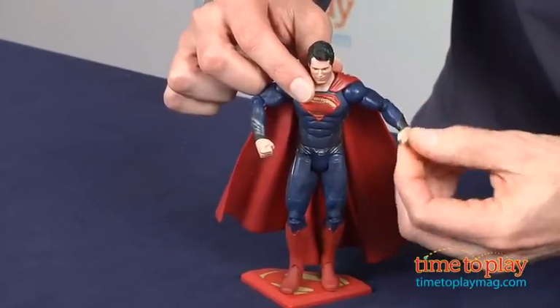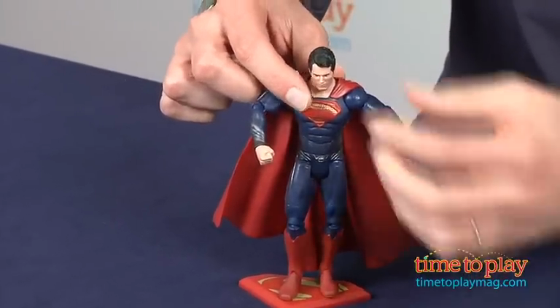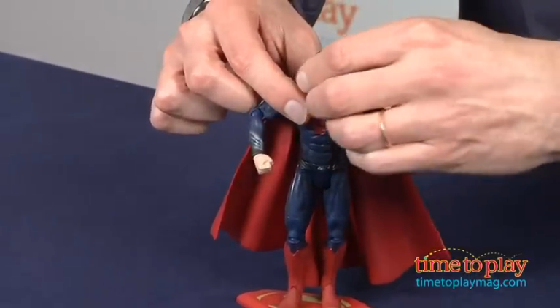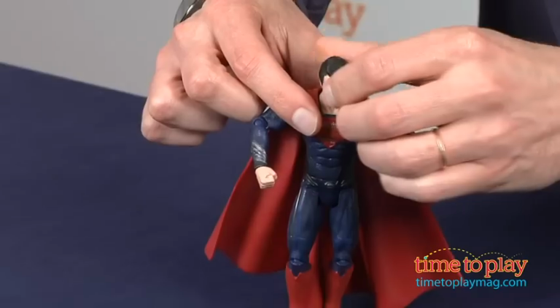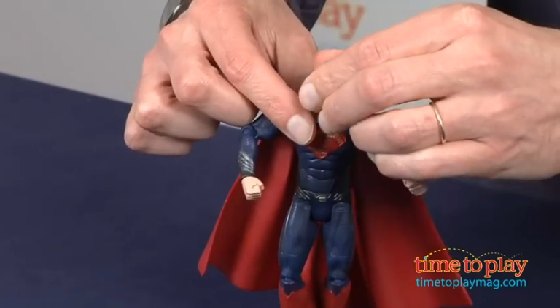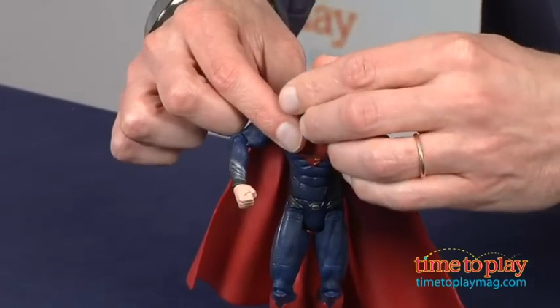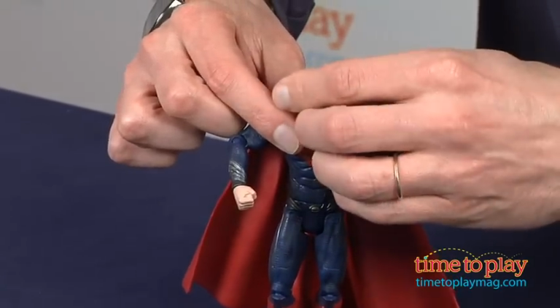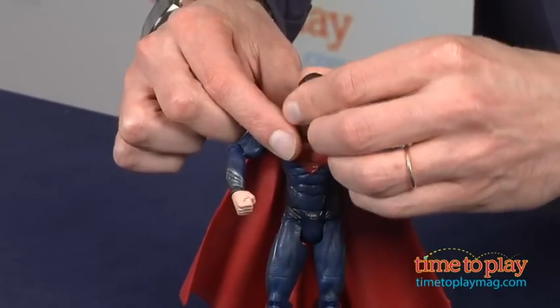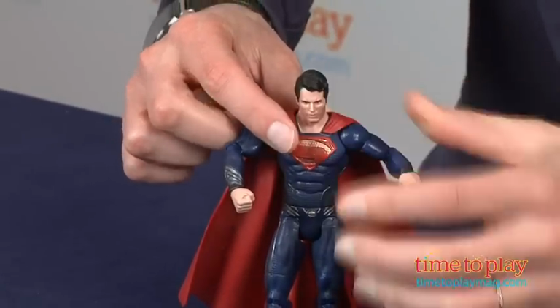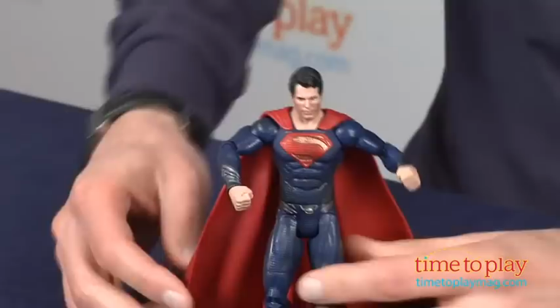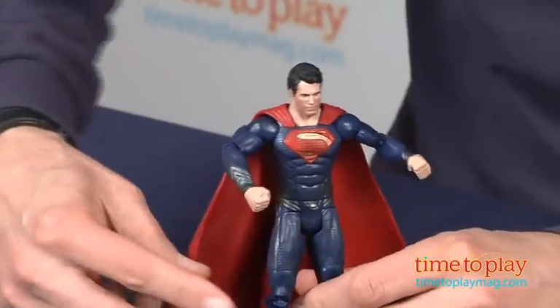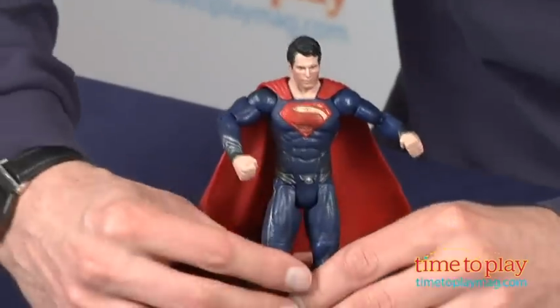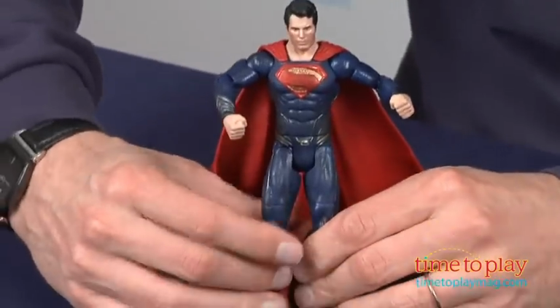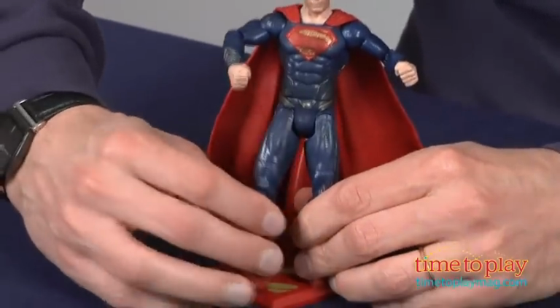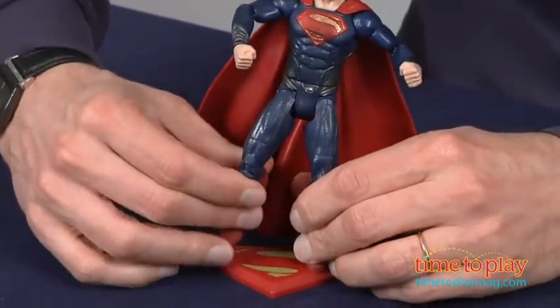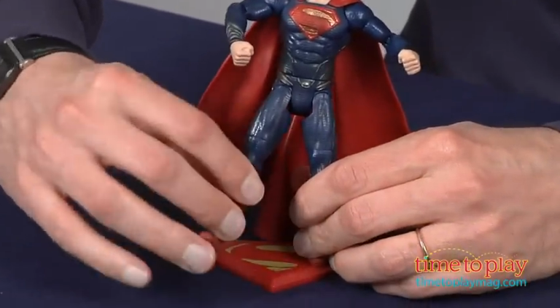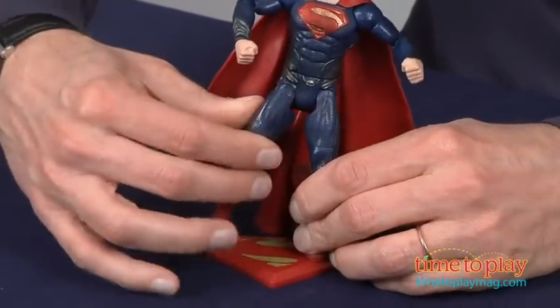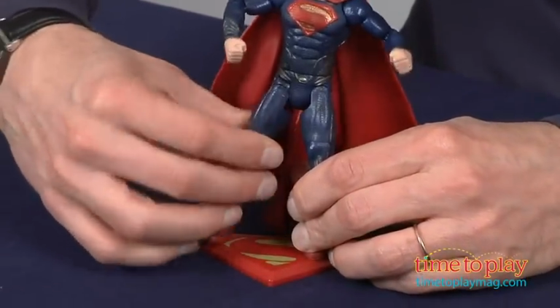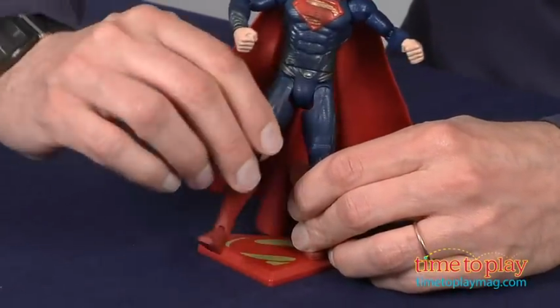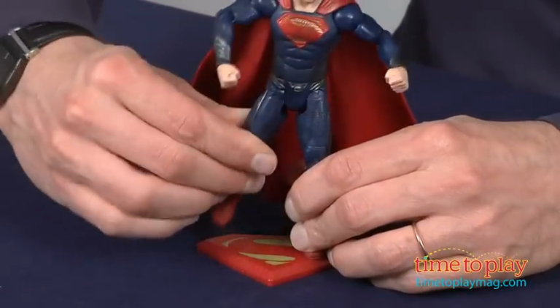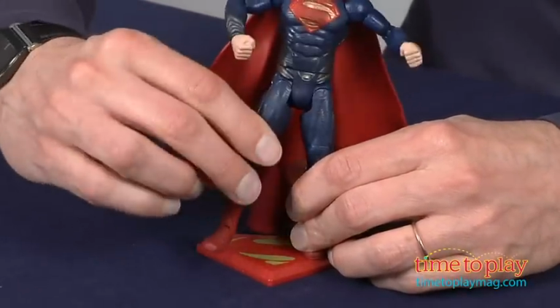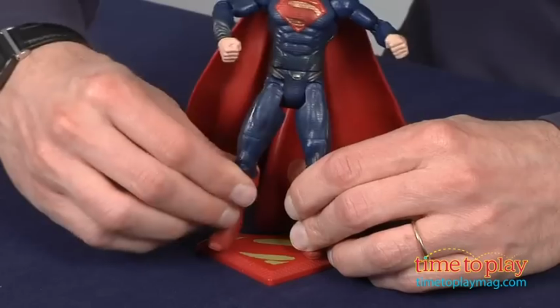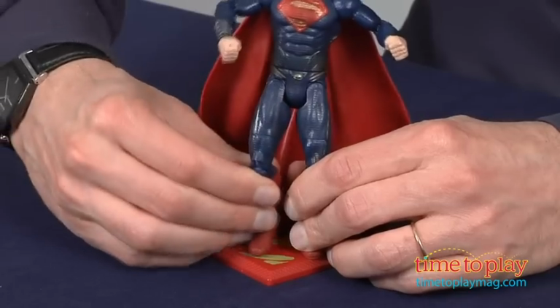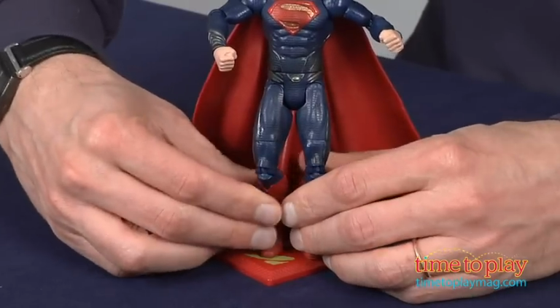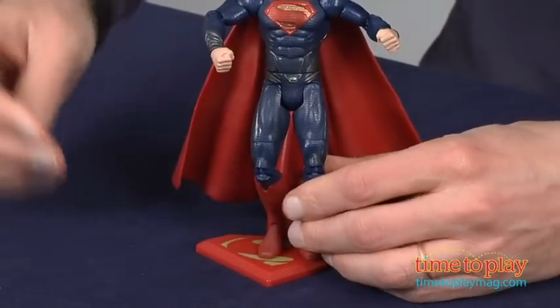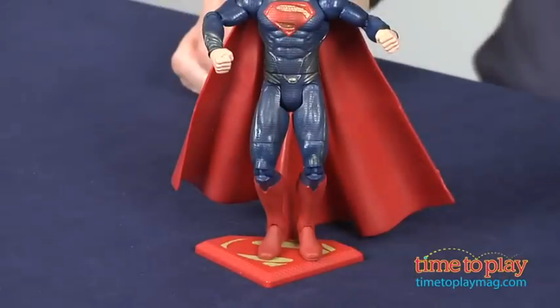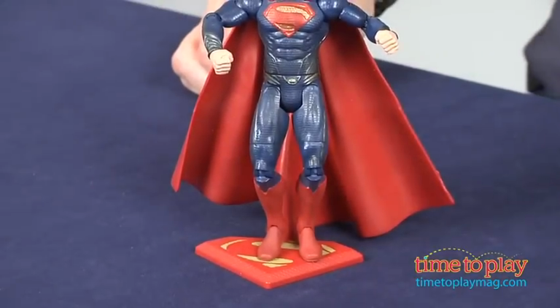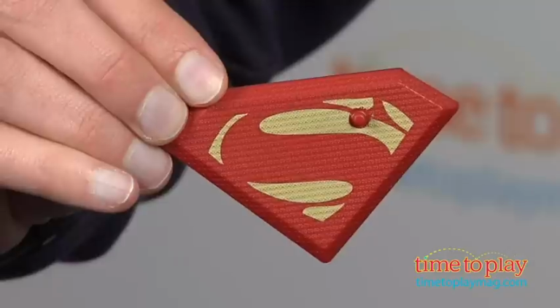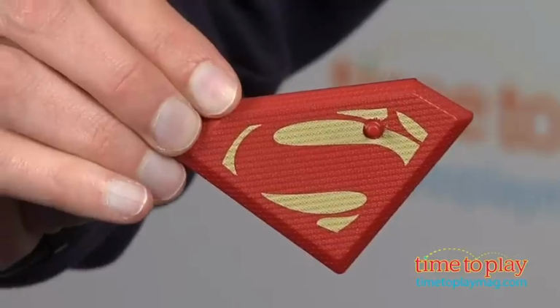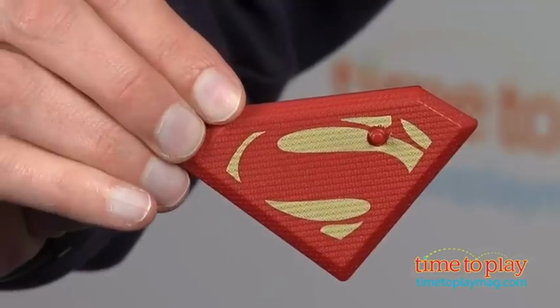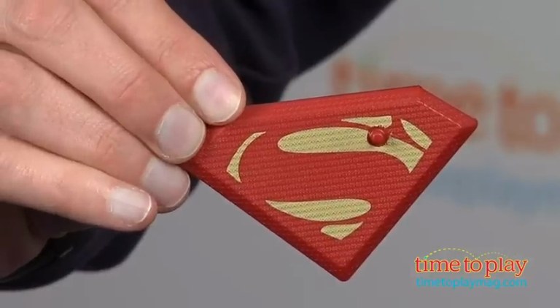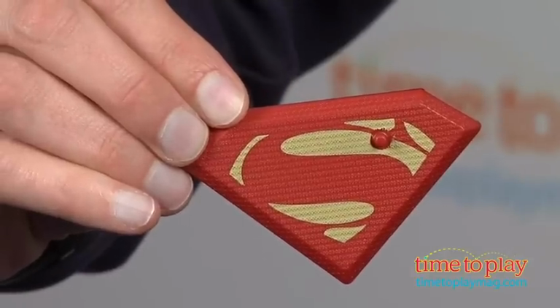Besides Superman, these Movie Masters figures are also available in Jor-El and General Zod. Young kids might want to play with them — it's age graded 4 and up from Mattel Toys. But I suggest you either leave it in the box, or take it out, as it comes with a stand, and put it on your shelf.